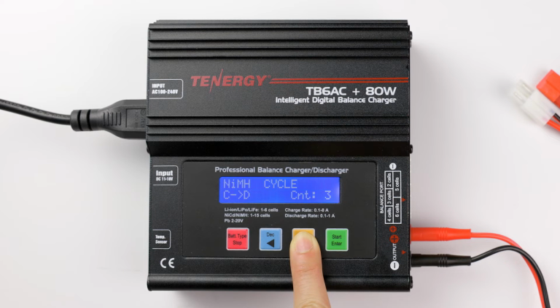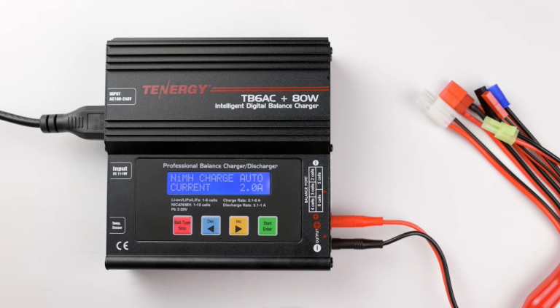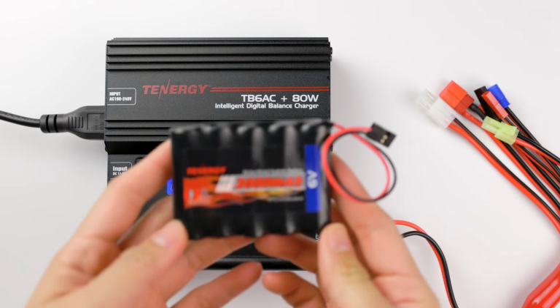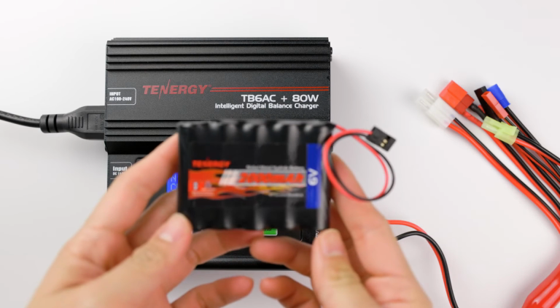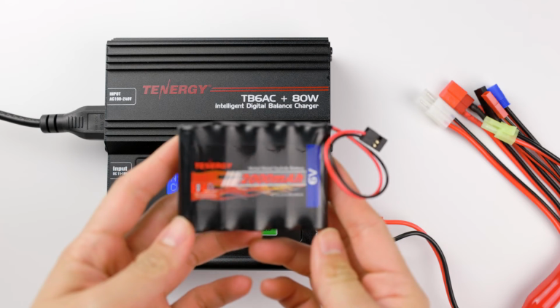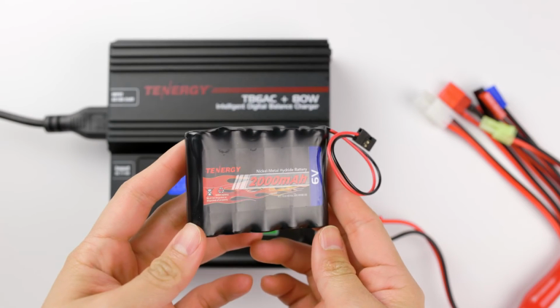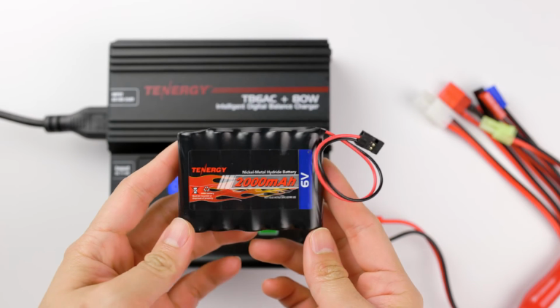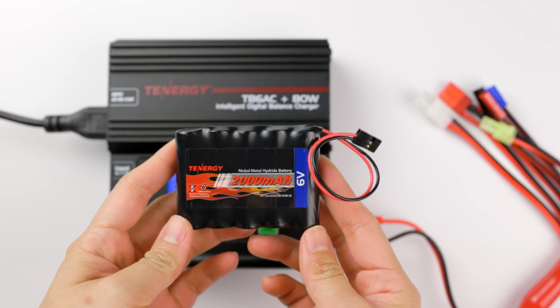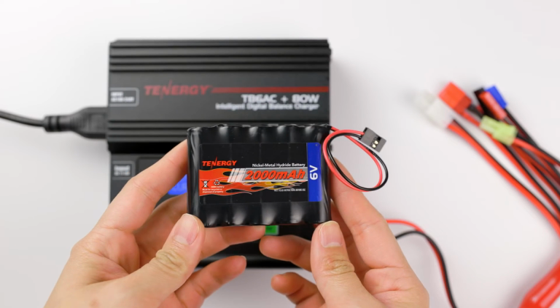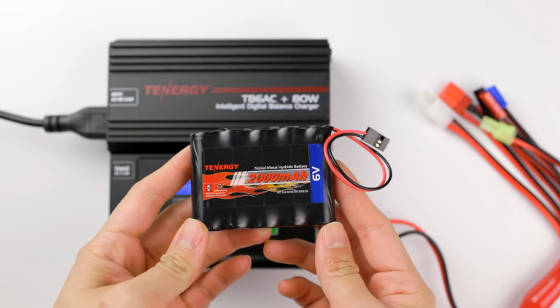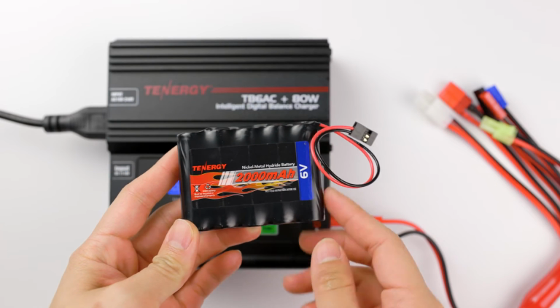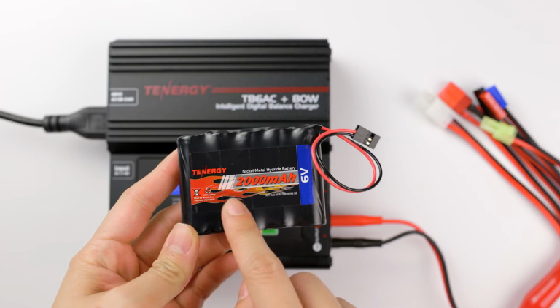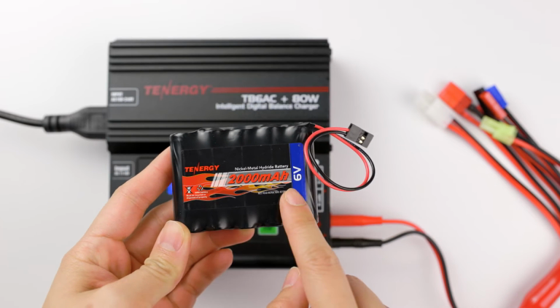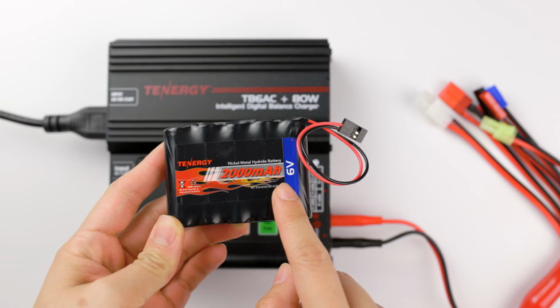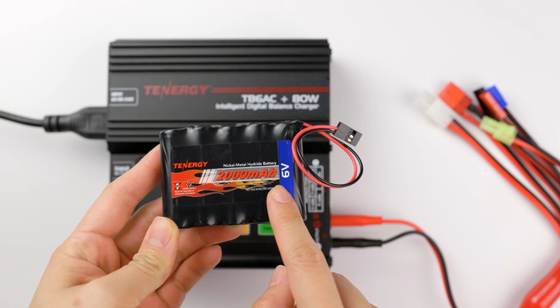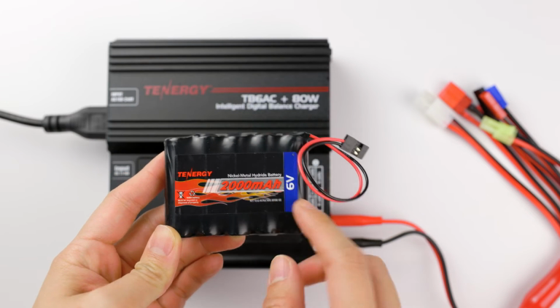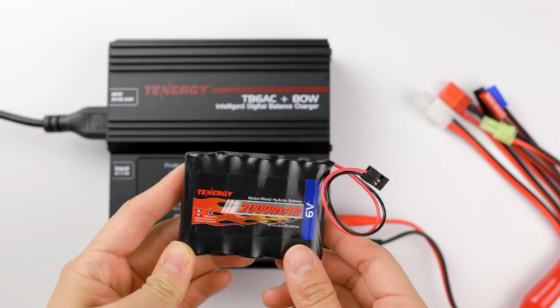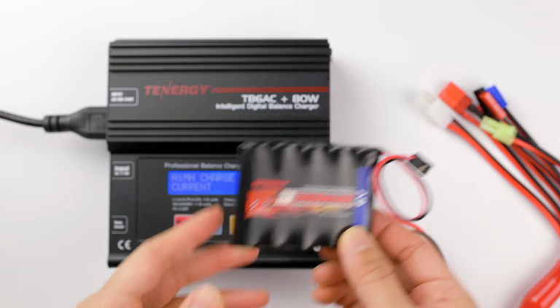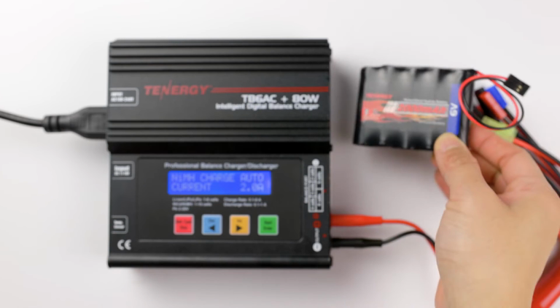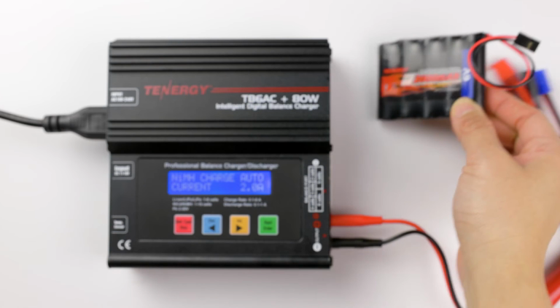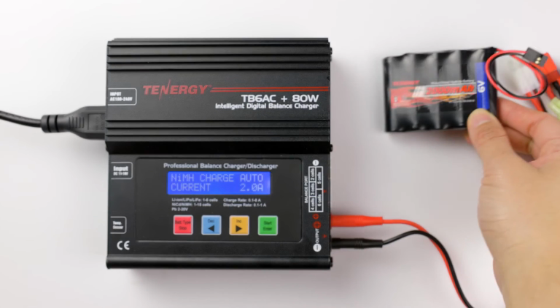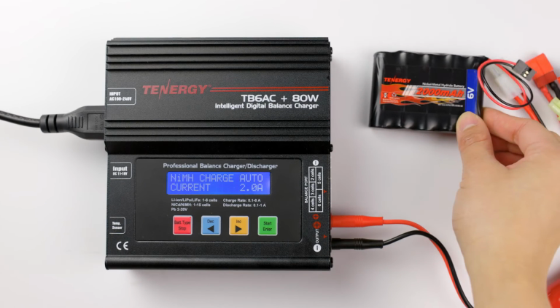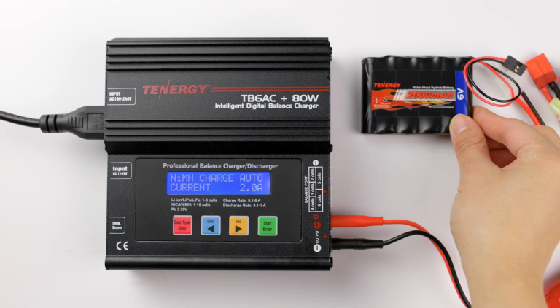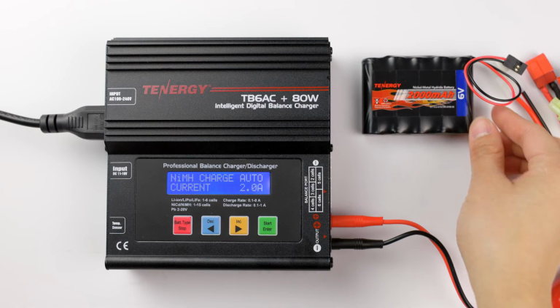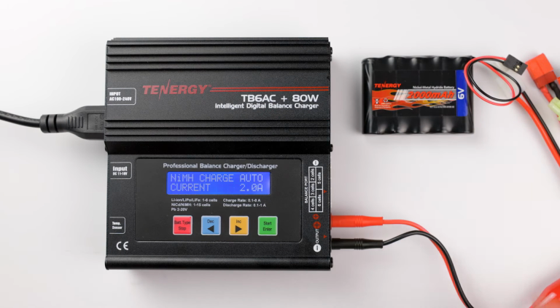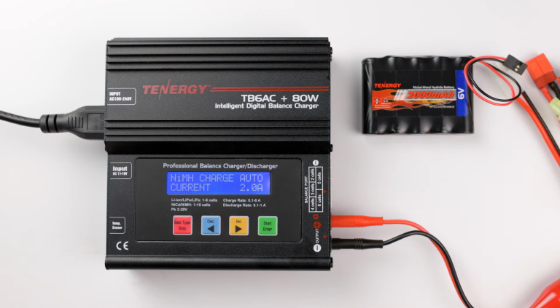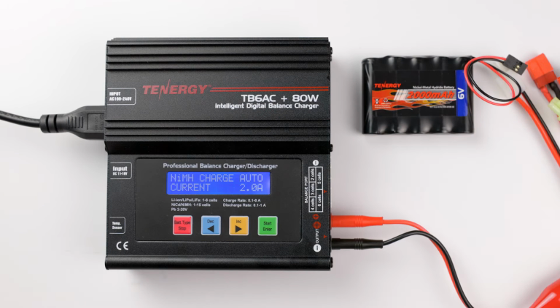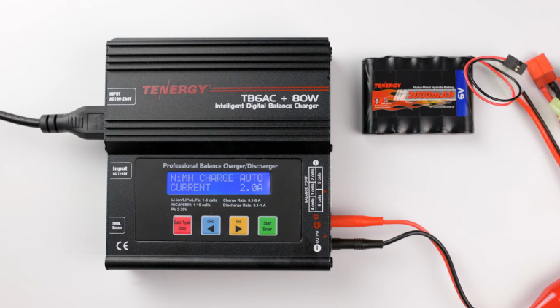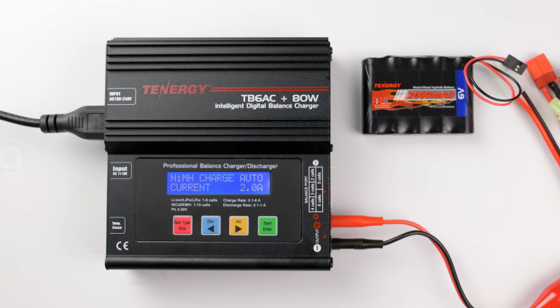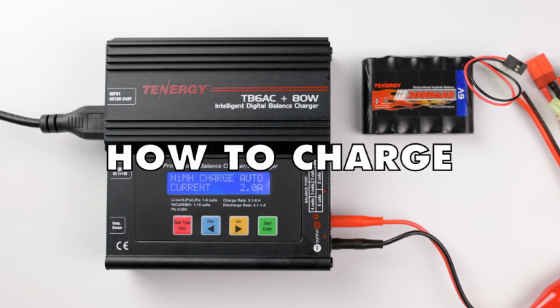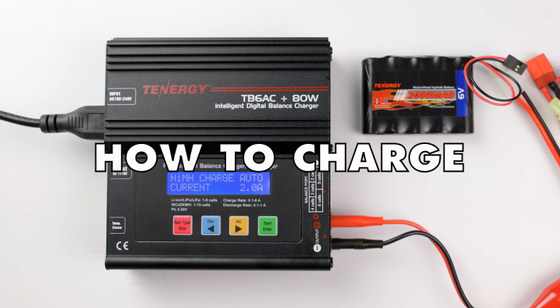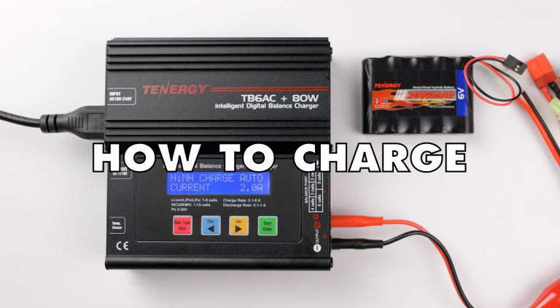We'll use this battery pack as an example for today's tutorial. It's a Nickel Metal Hydride battery pack with a nominal voltage of 6 volts and a capacity of 2000mAh. Let's get into how to charge it.